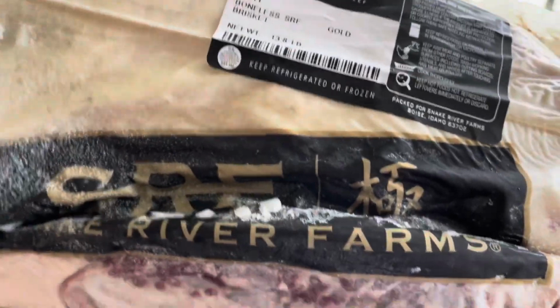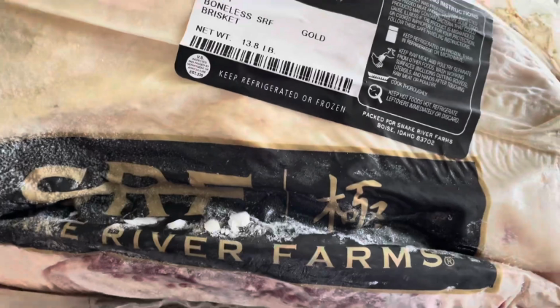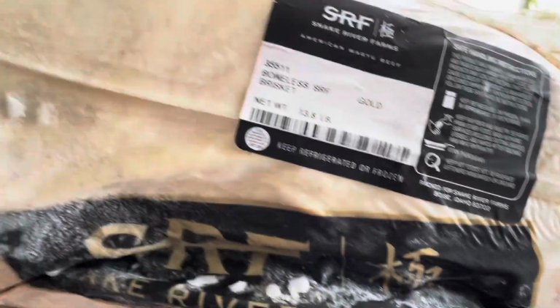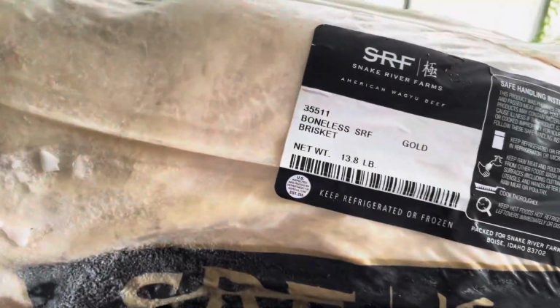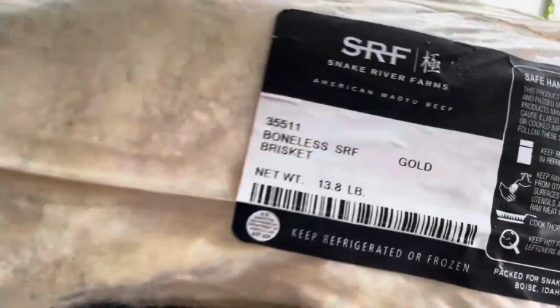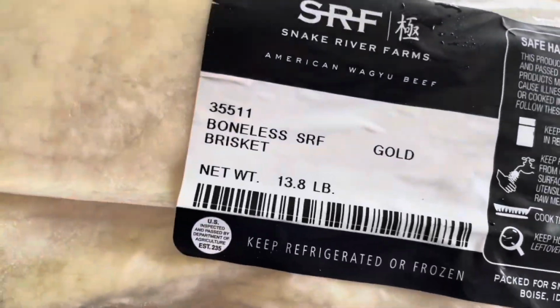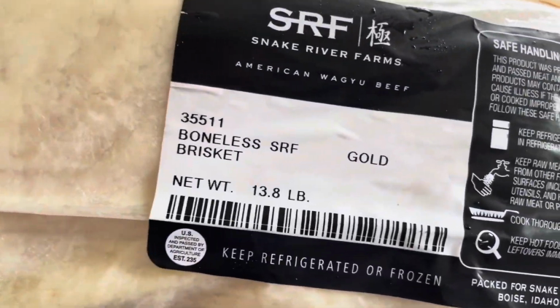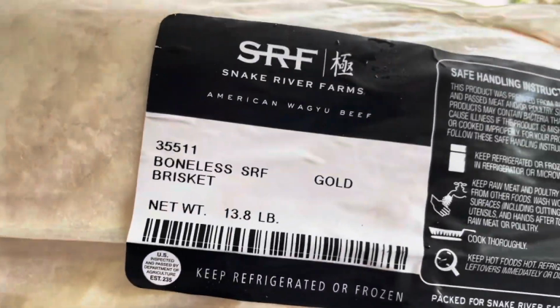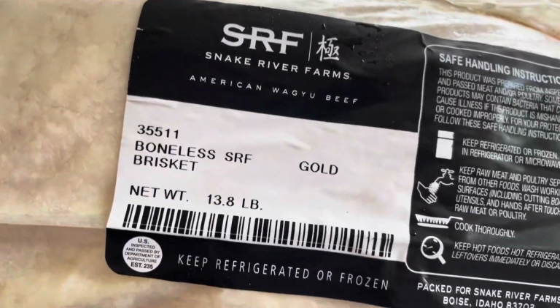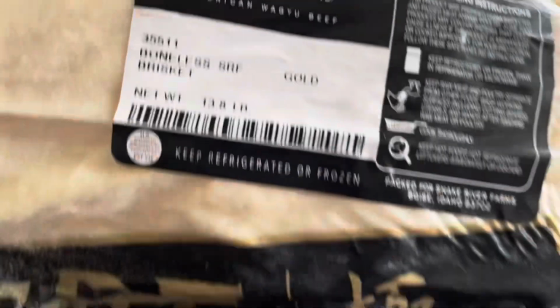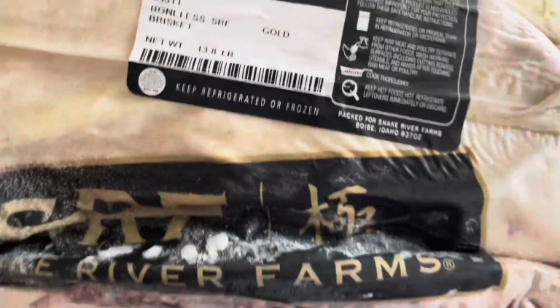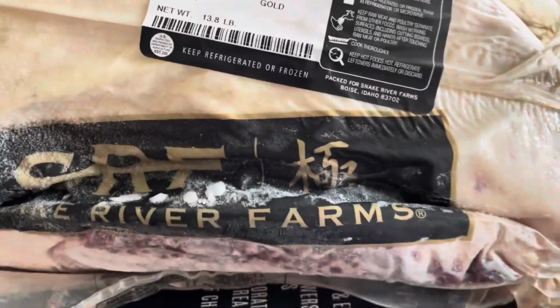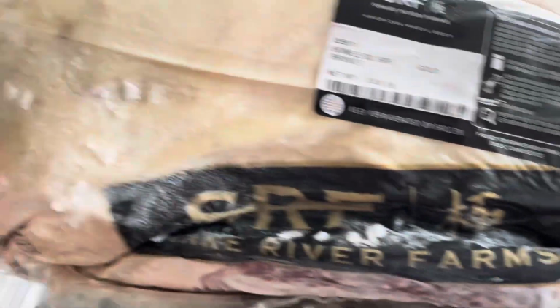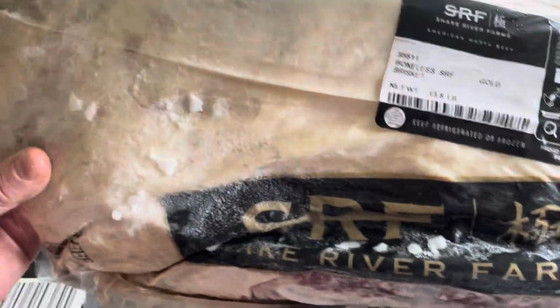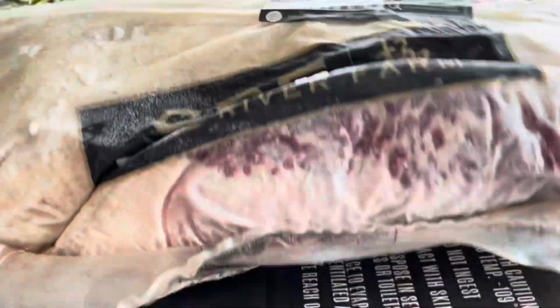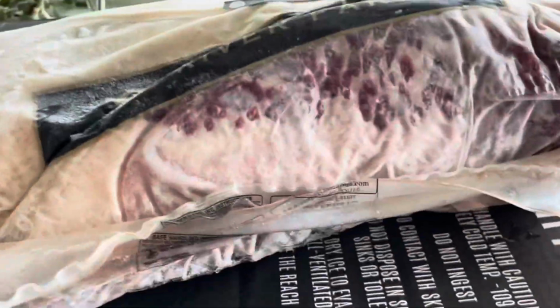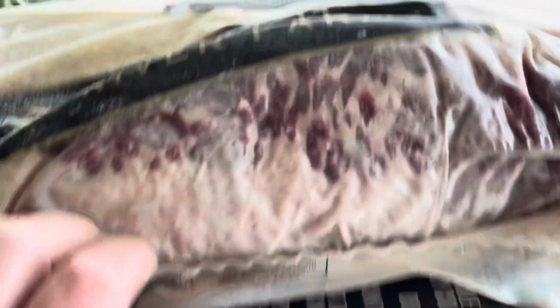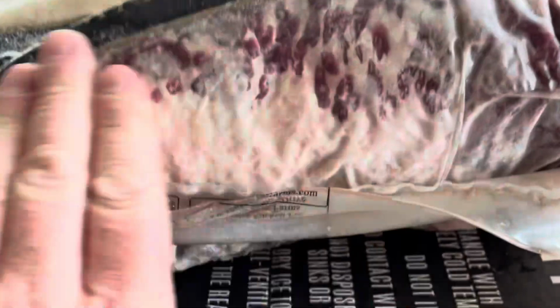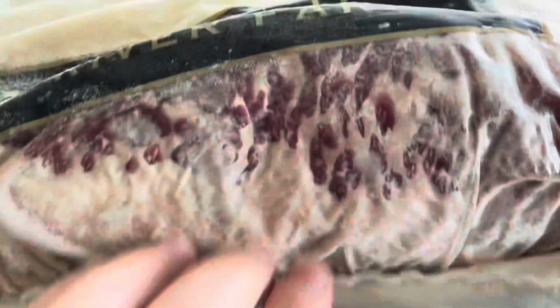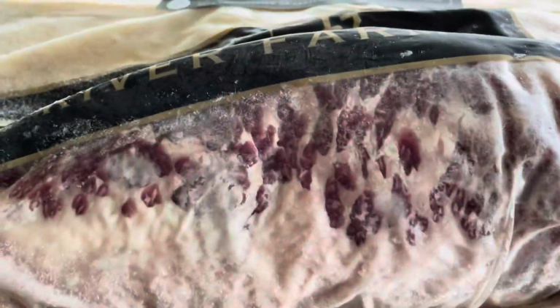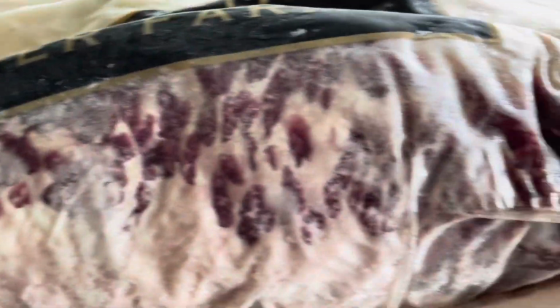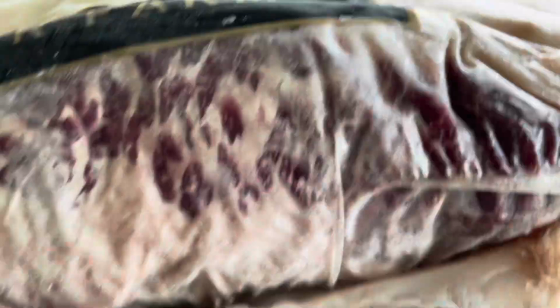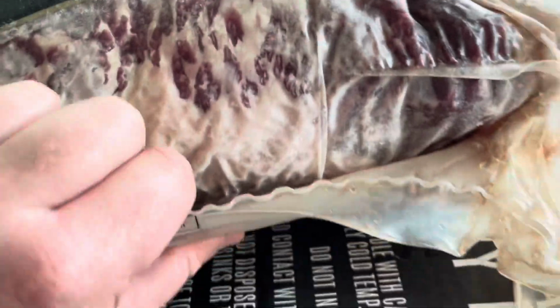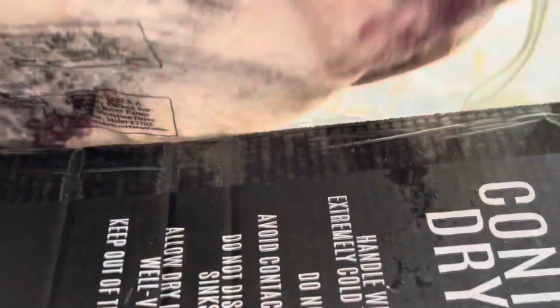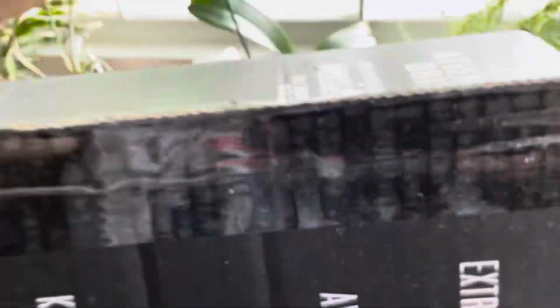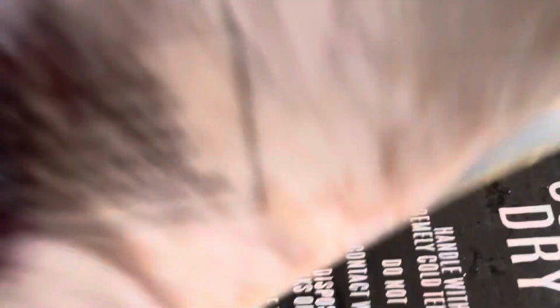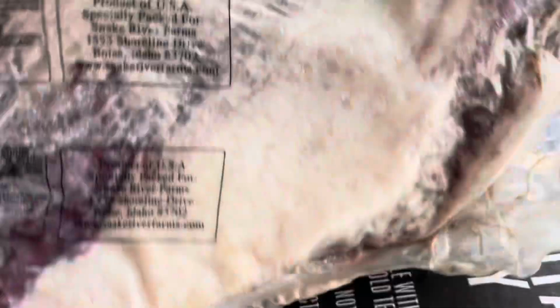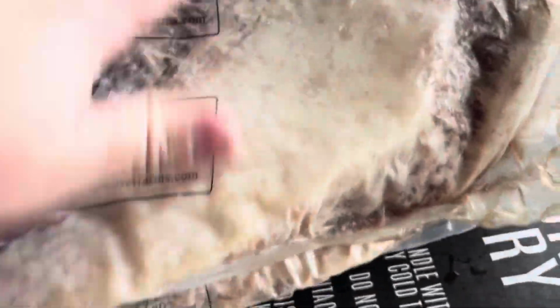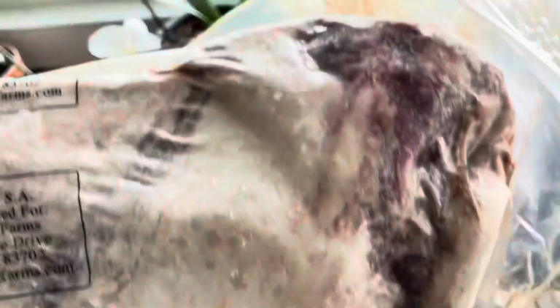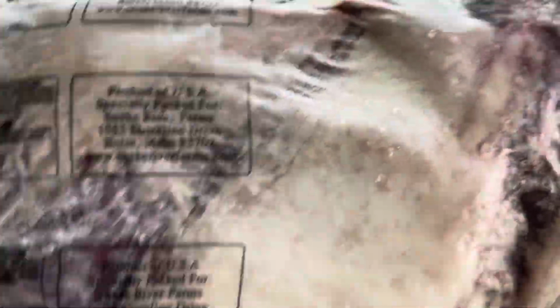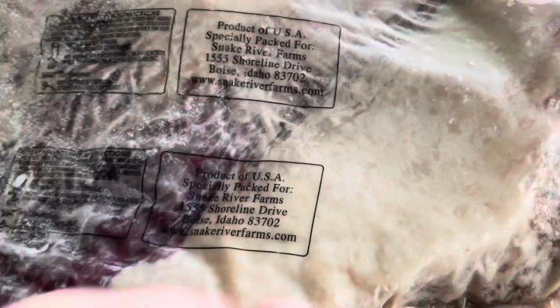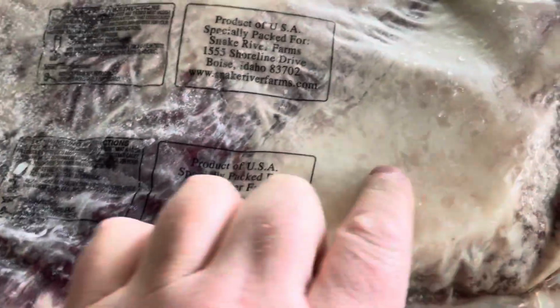Now we have this 13 and a half pound gold grade American Wagyu brisket. Sucker's frozen solid. It's got some good looking marbling and there's some trimming to do — nice deckle of fat here — but overall it looks great.